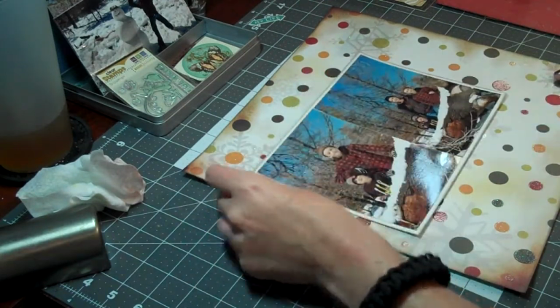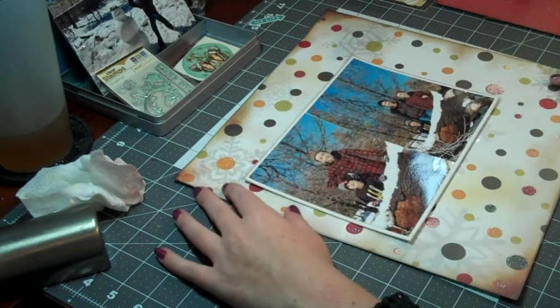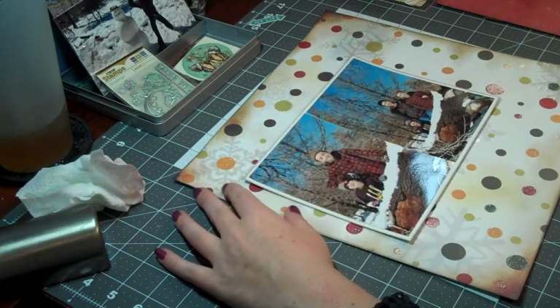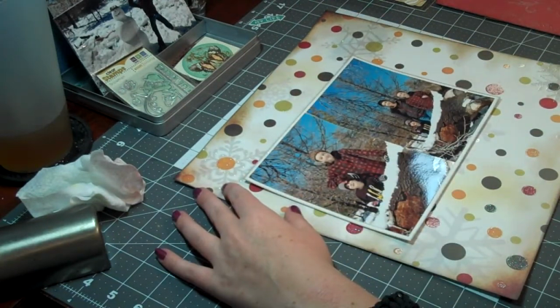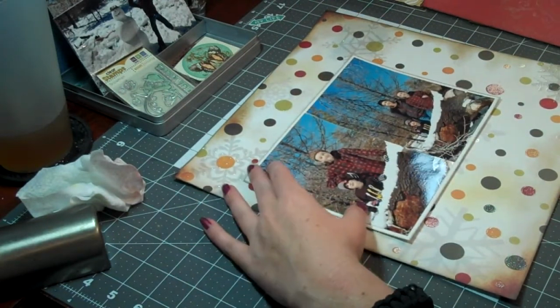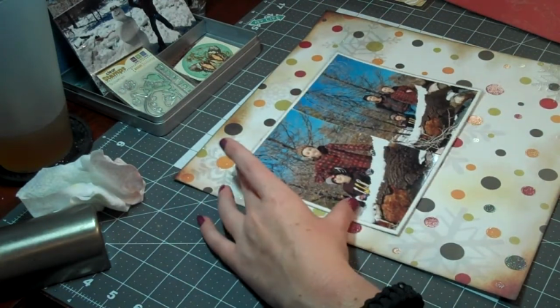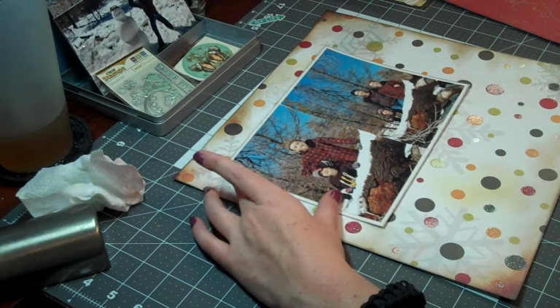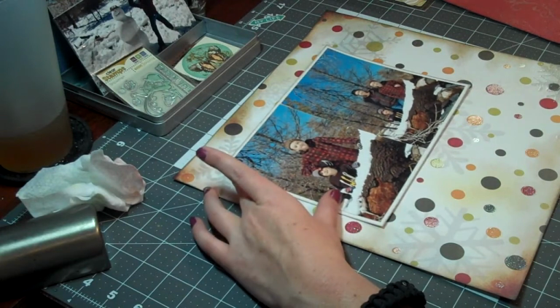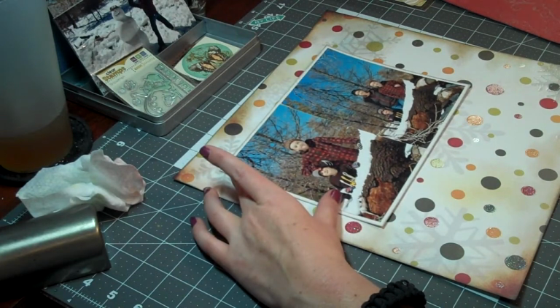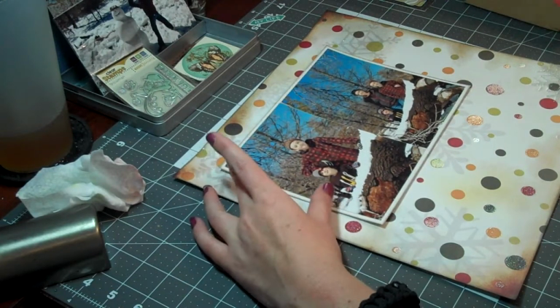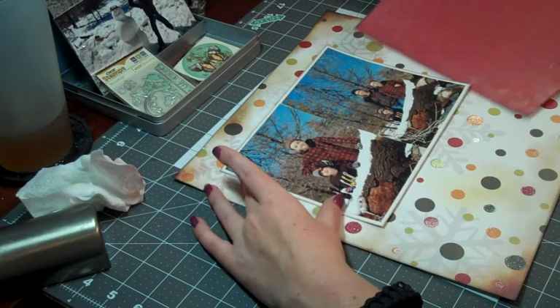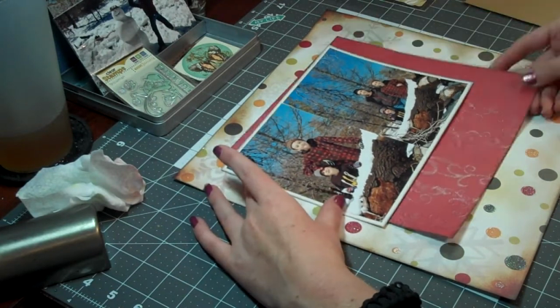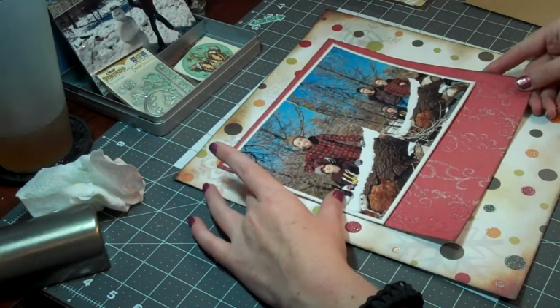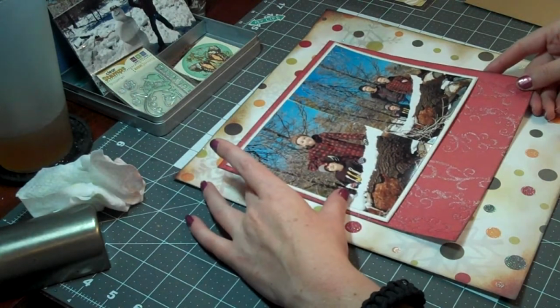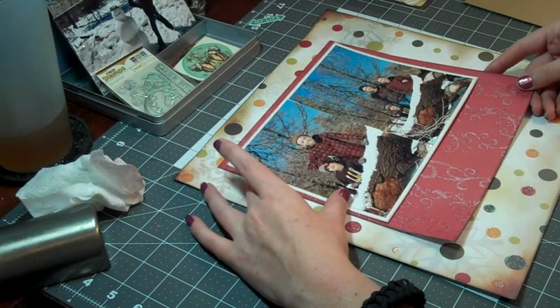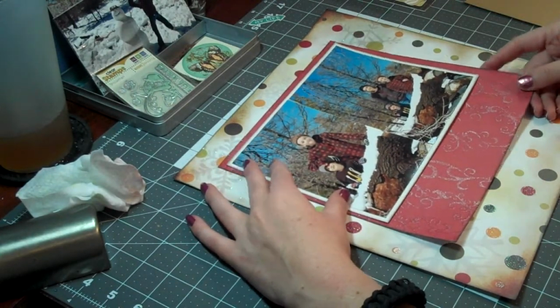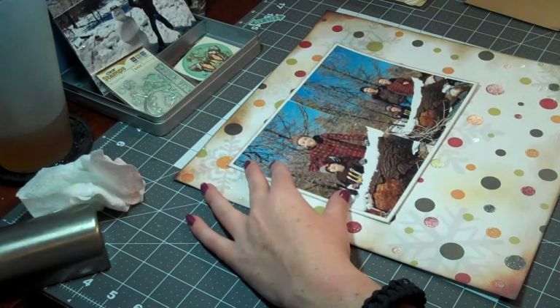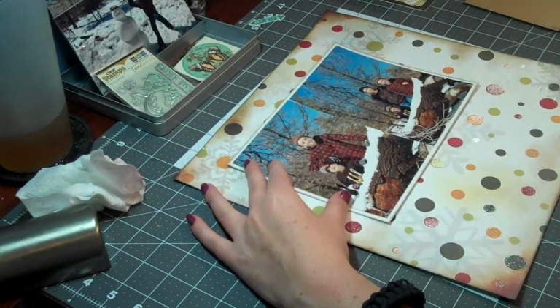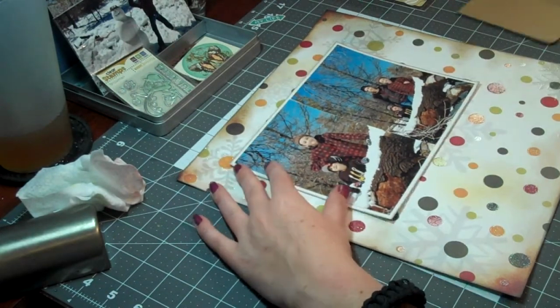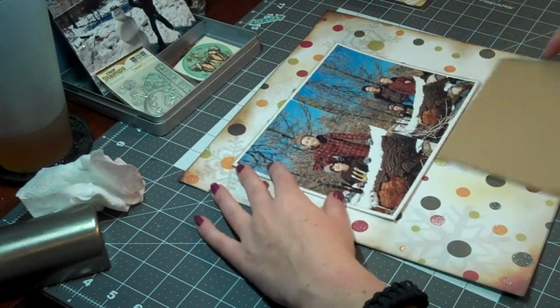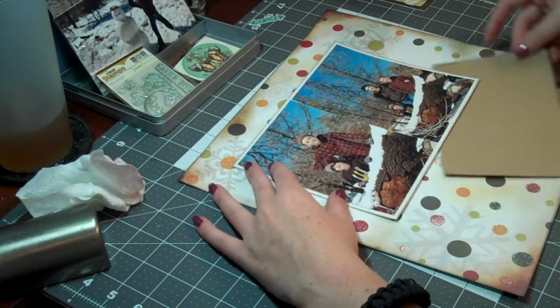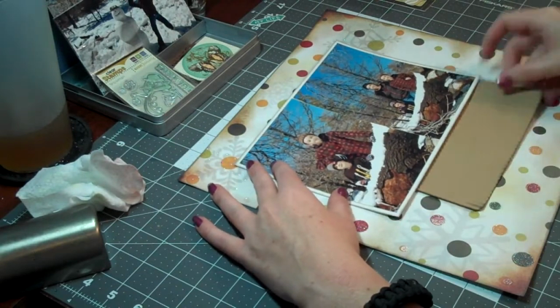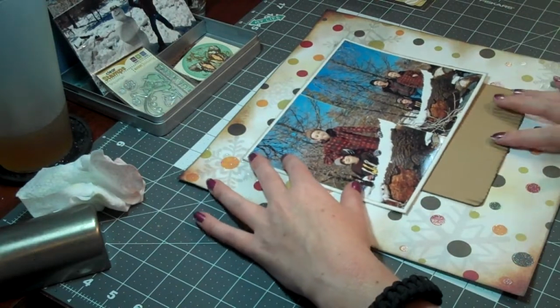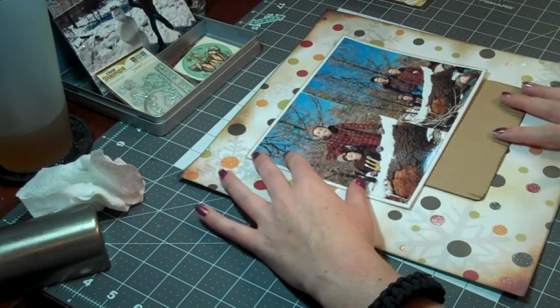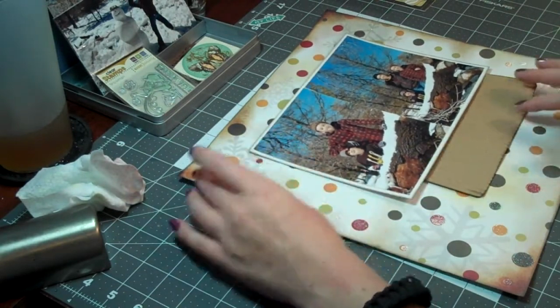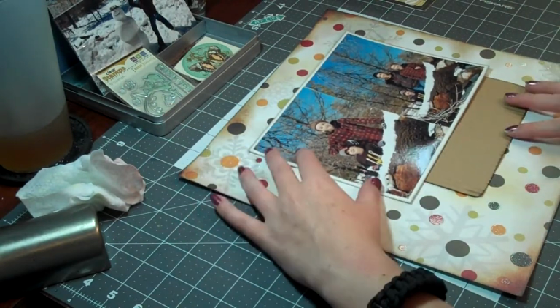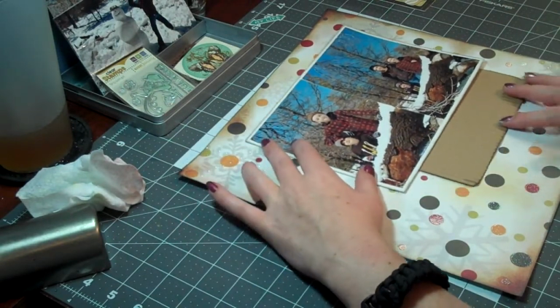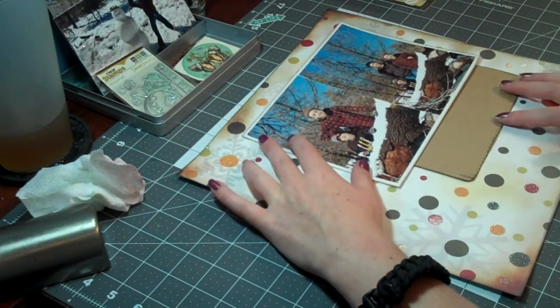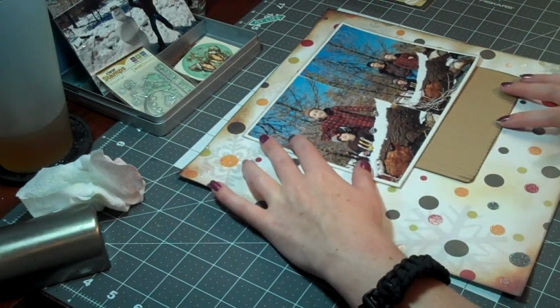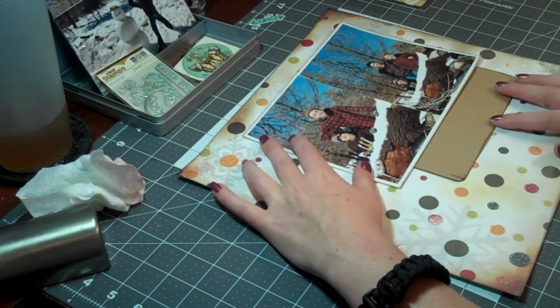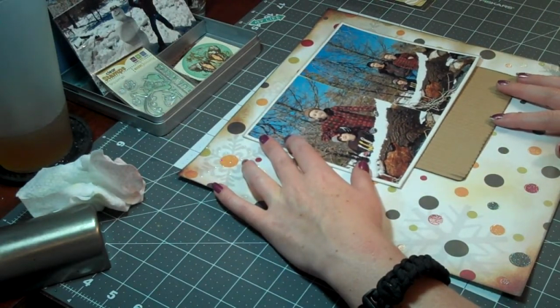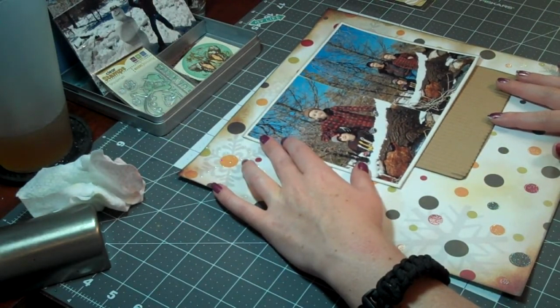This layout is about a trip that my boyfriend, his son, and my son, and I all took to the snow, and it was a fun day. We had snowball fights and built a snowman, and that type of thing — it was a good time.